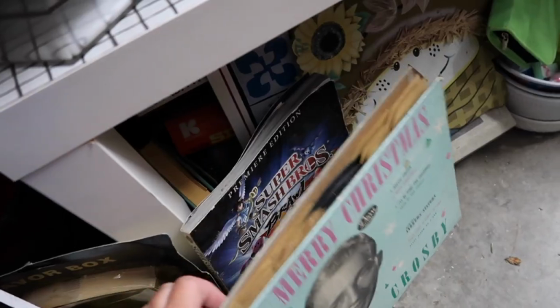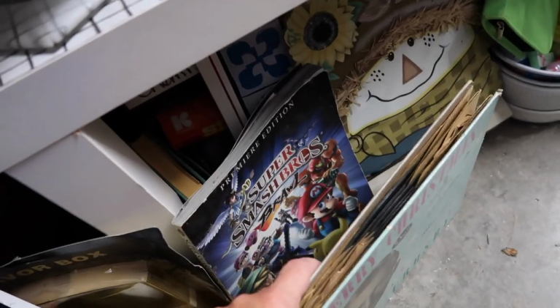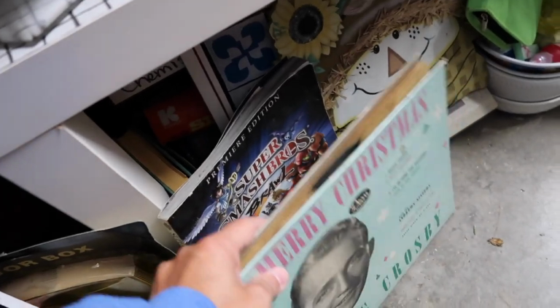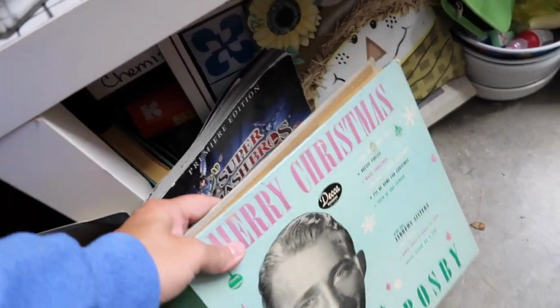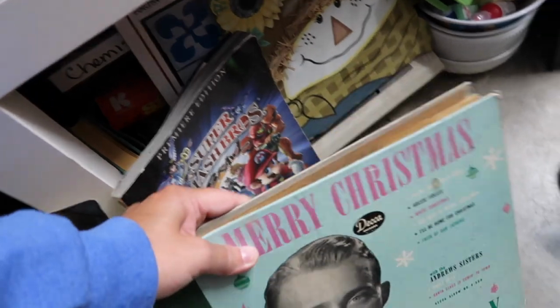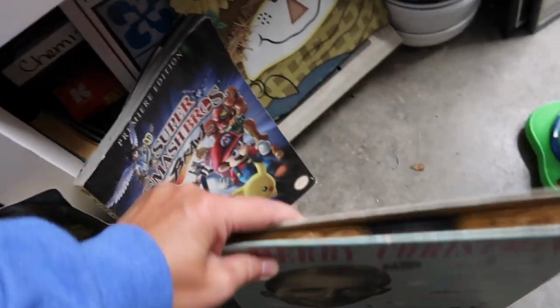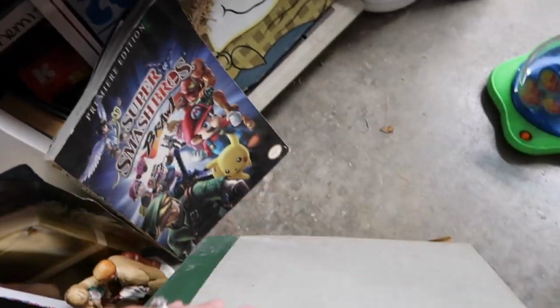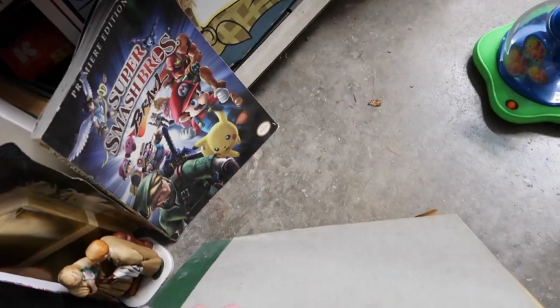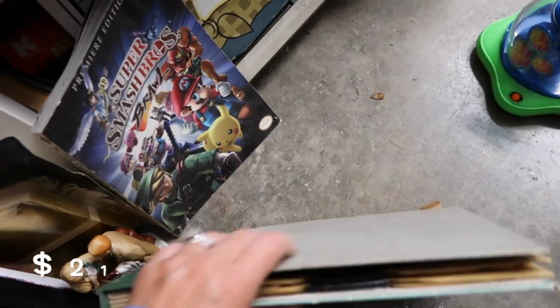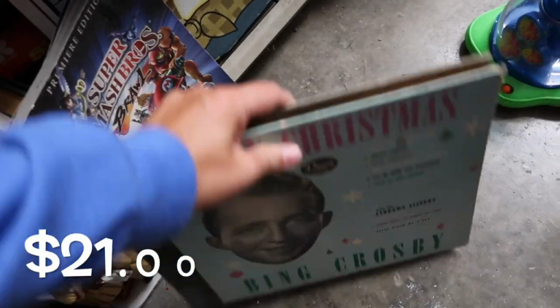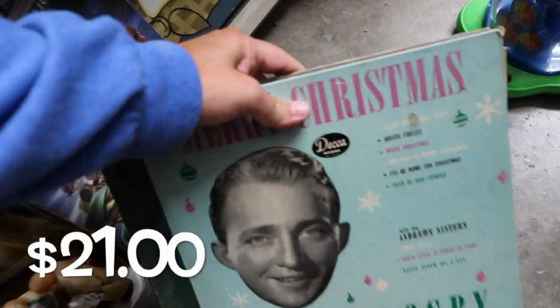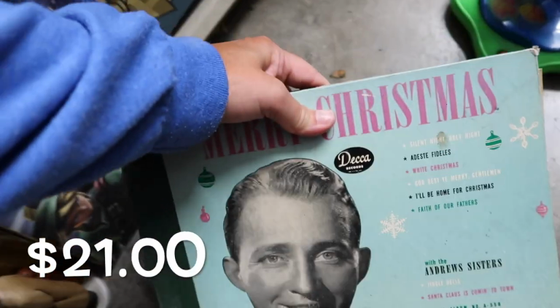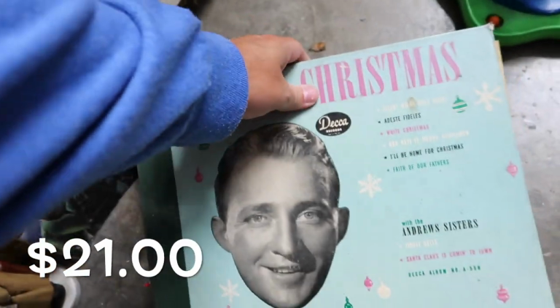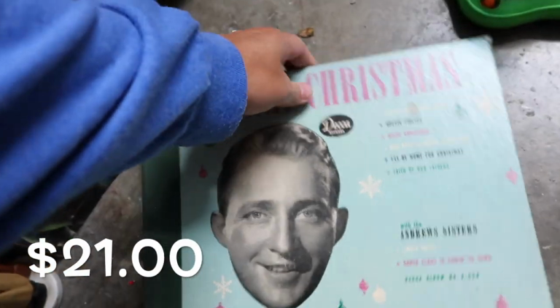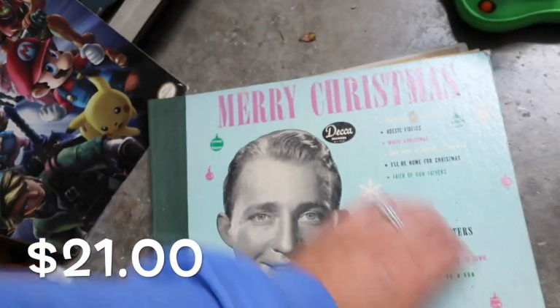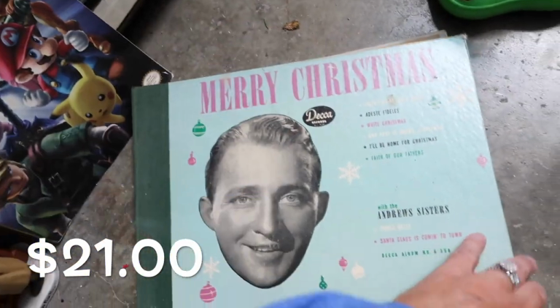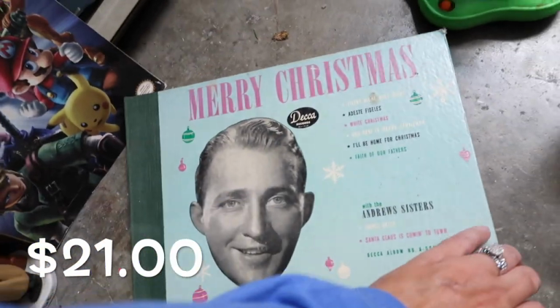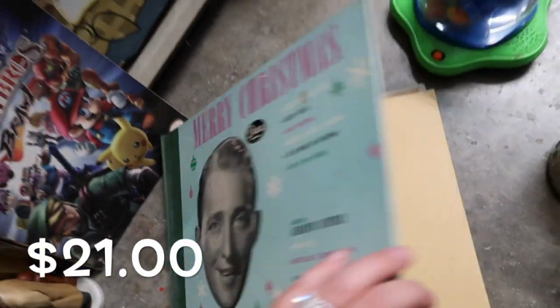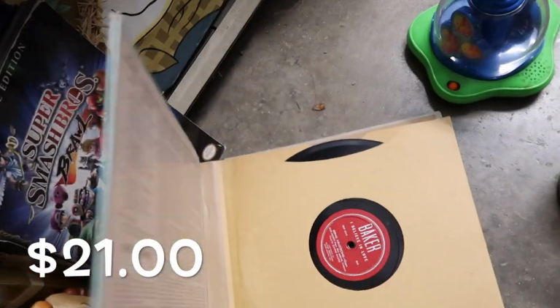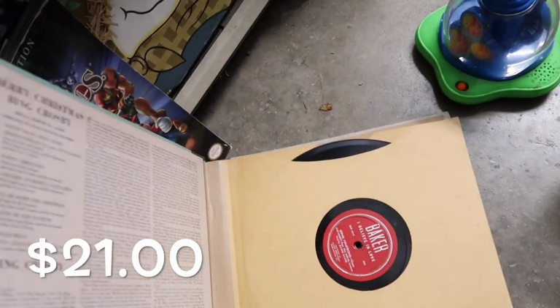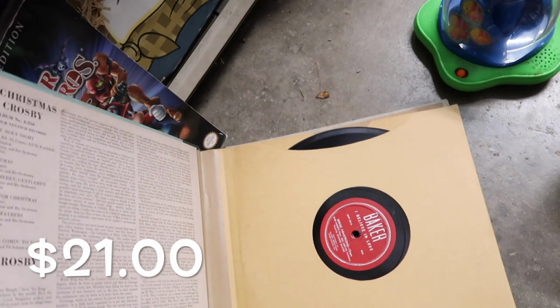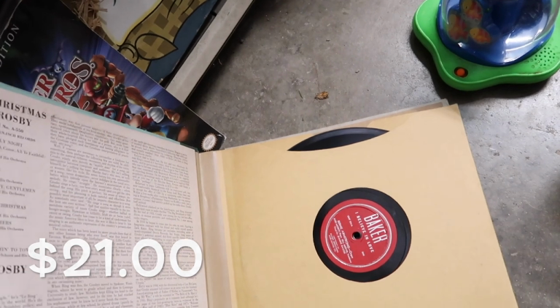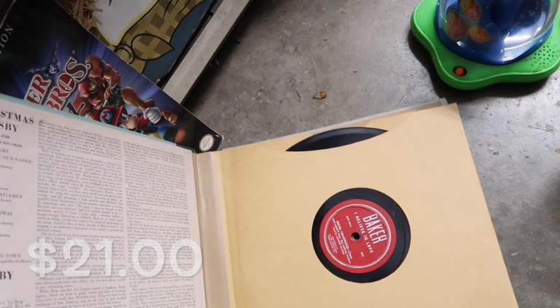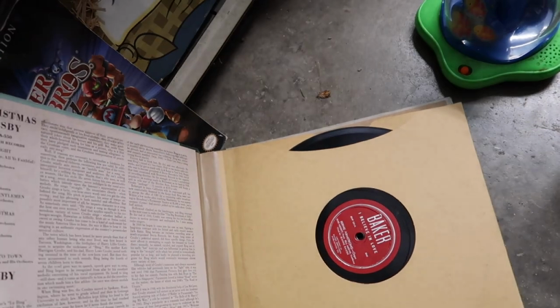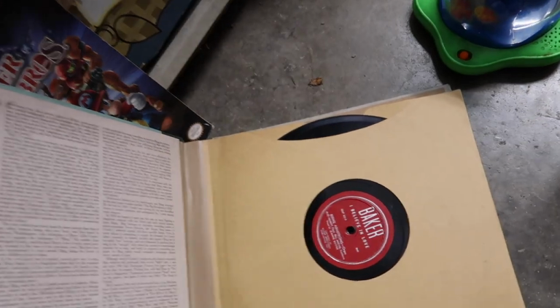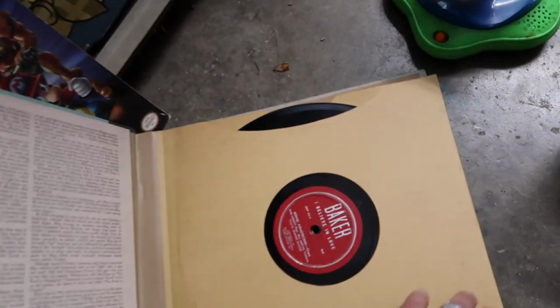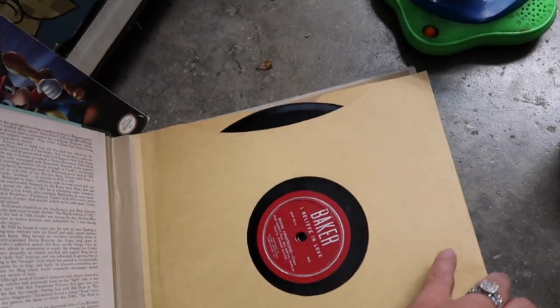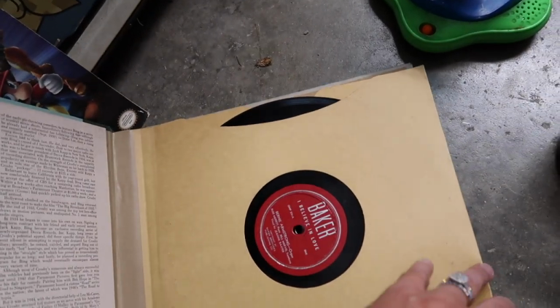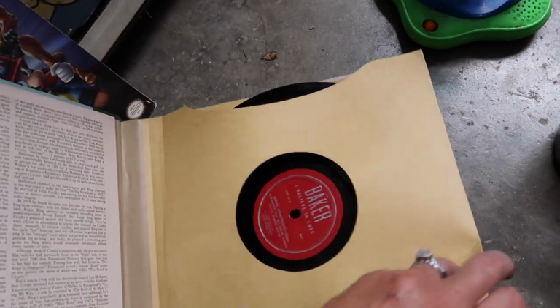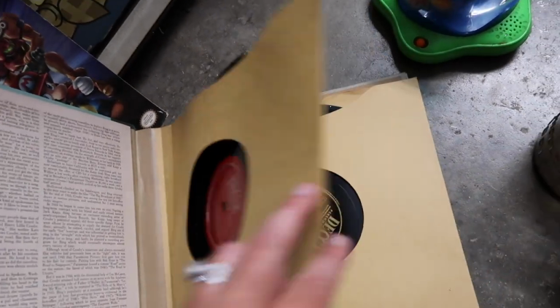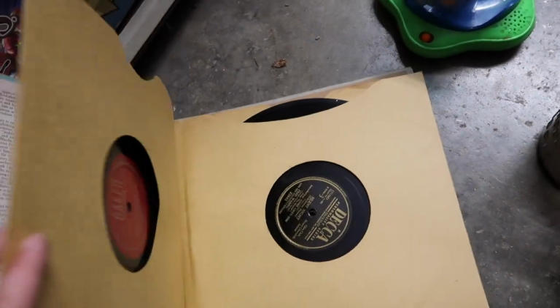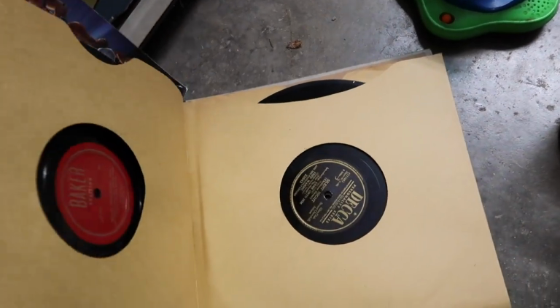So what was my total spend today? $21. That's right — I got all four pieces, including the Pyrex, for $21. So excited.